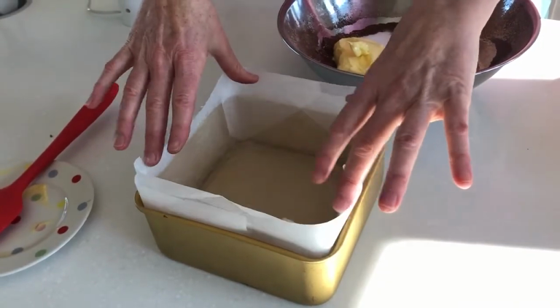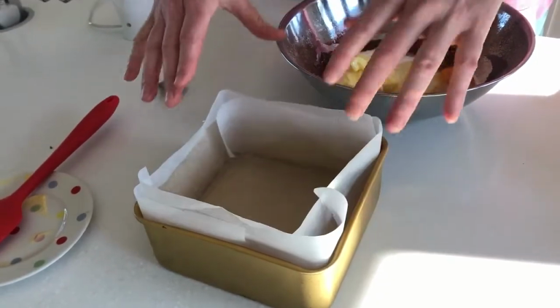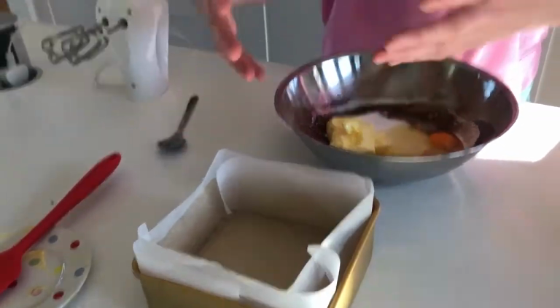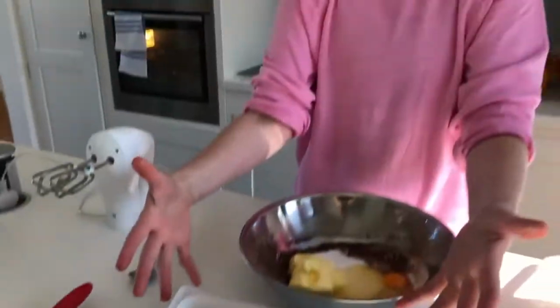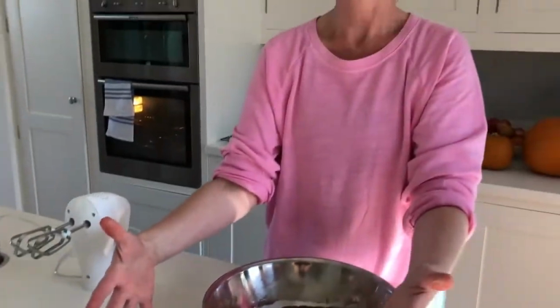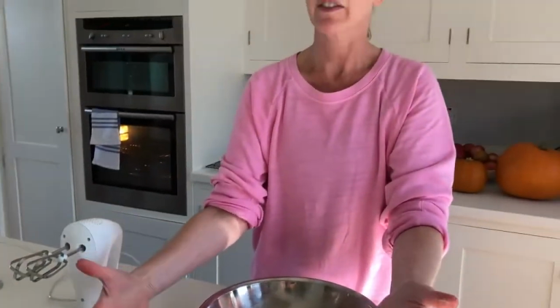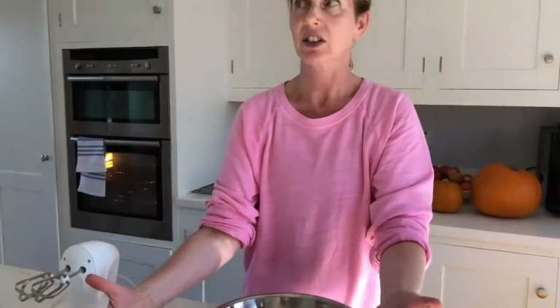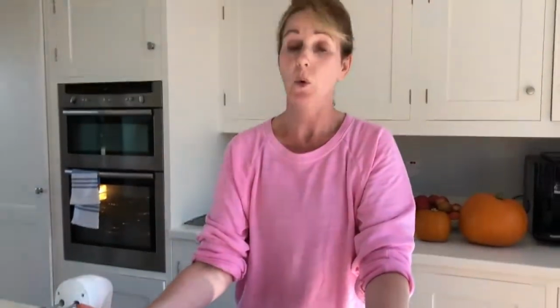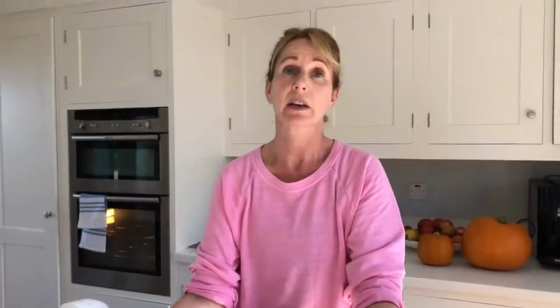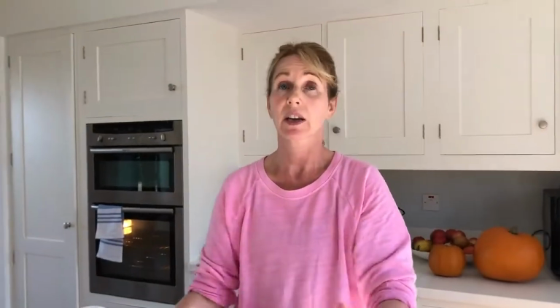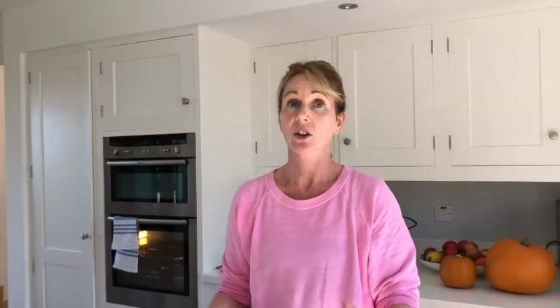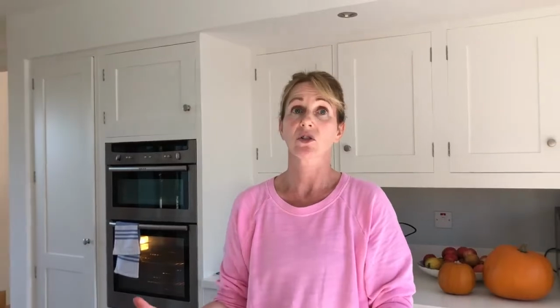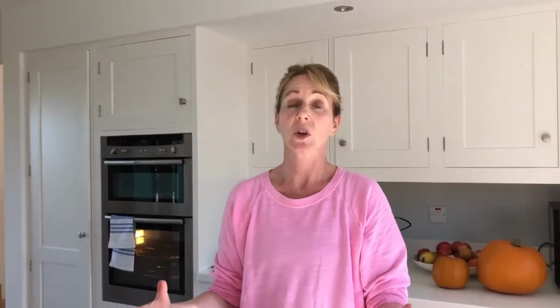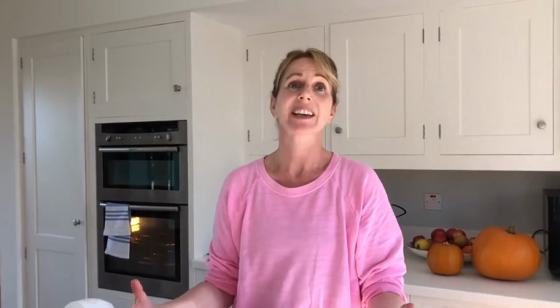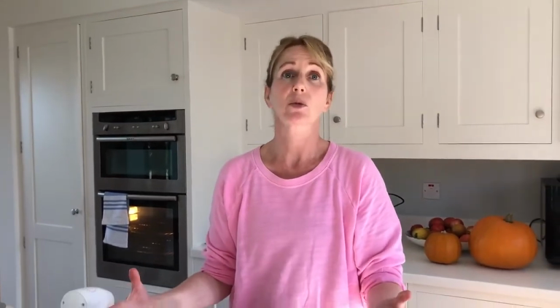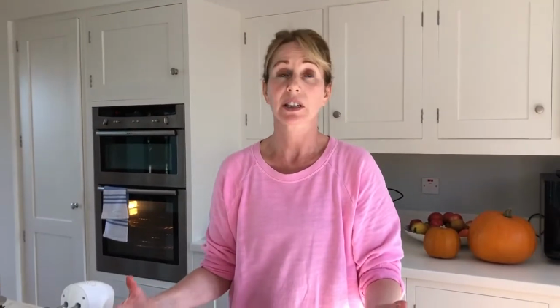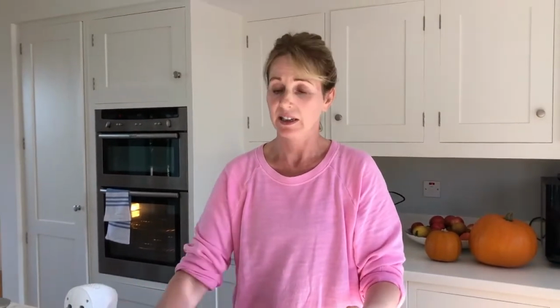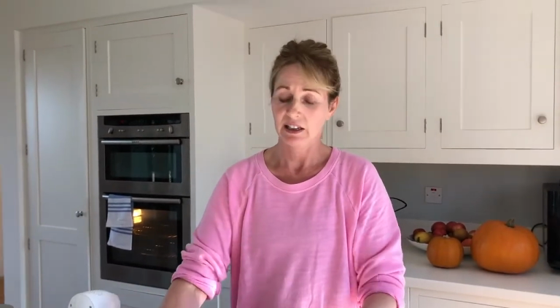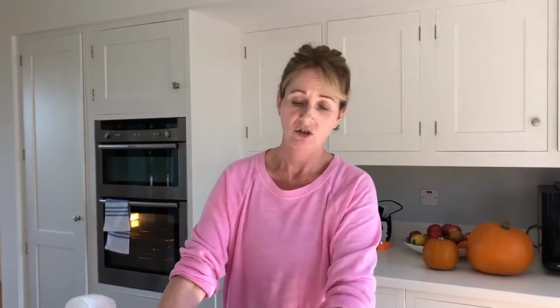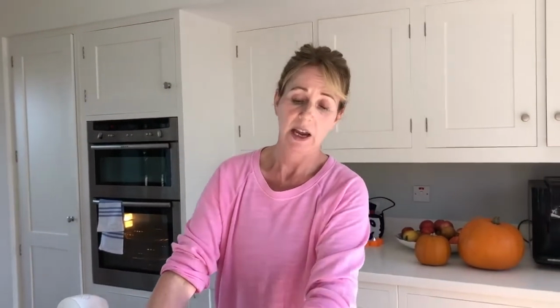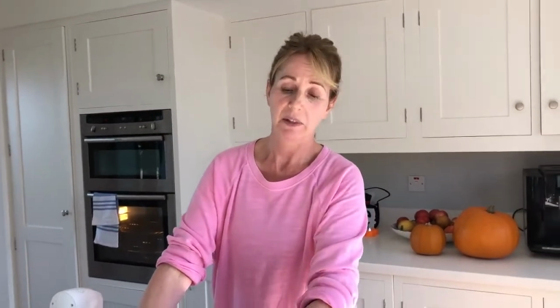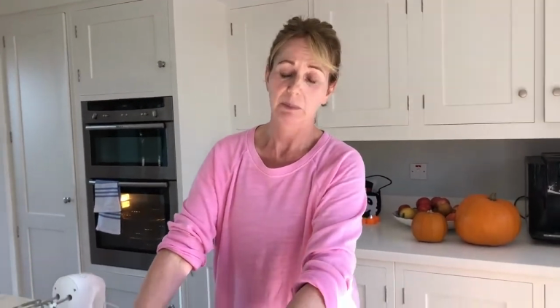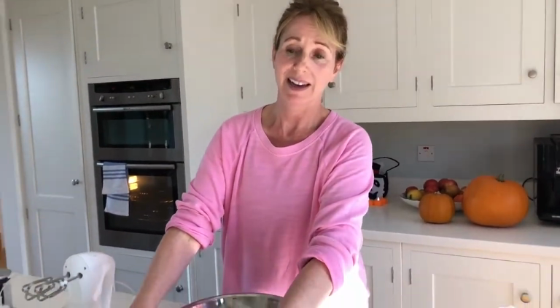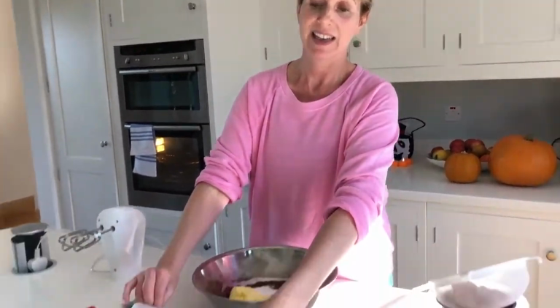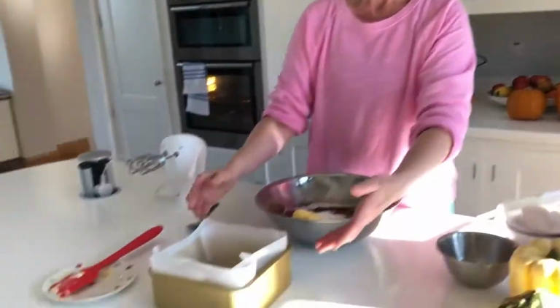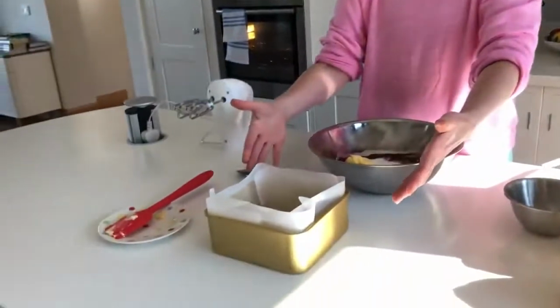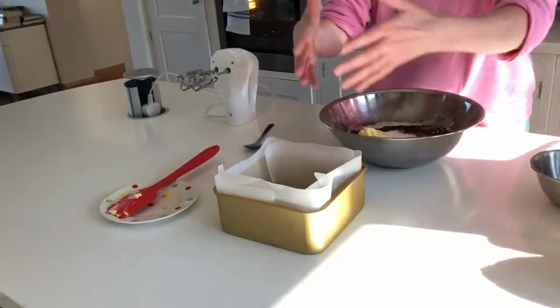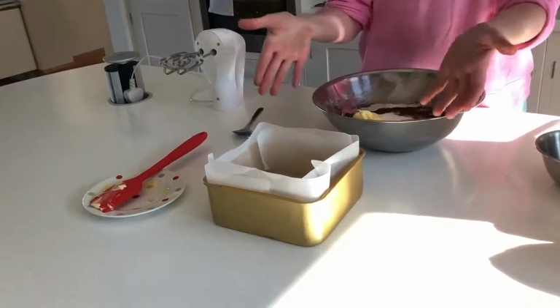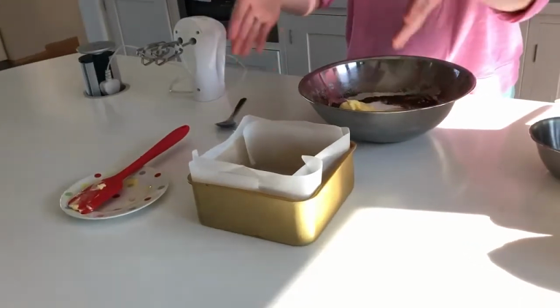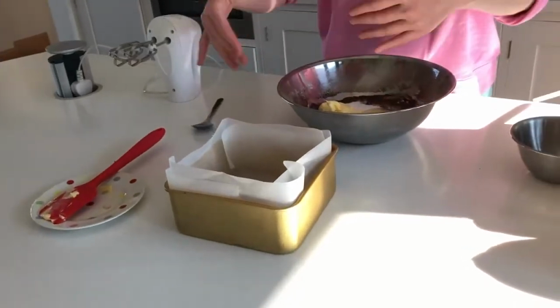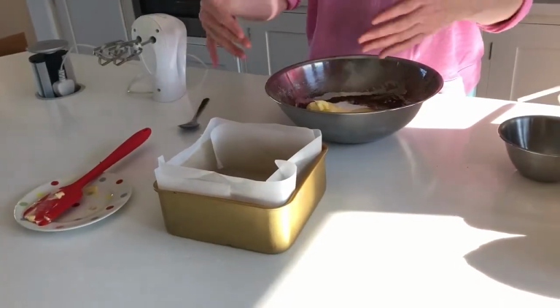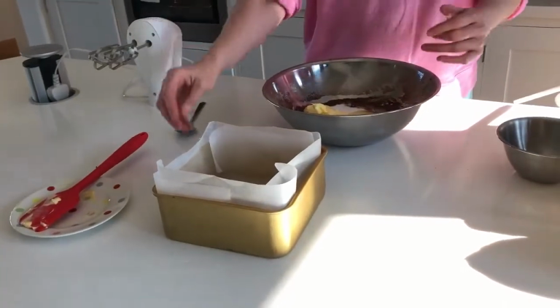If you don't have a seven inch square tin, you could use an eight inch round tin. Just try and get one with a deep side, and then you can keep it round or you can trim it if you like.